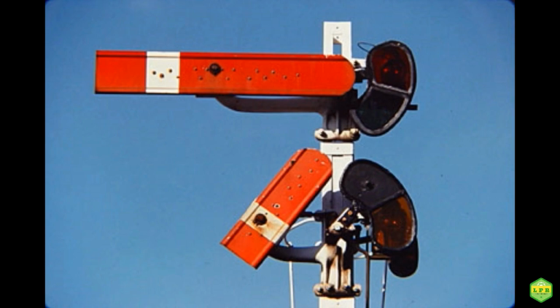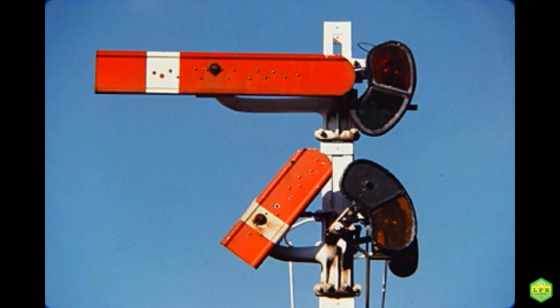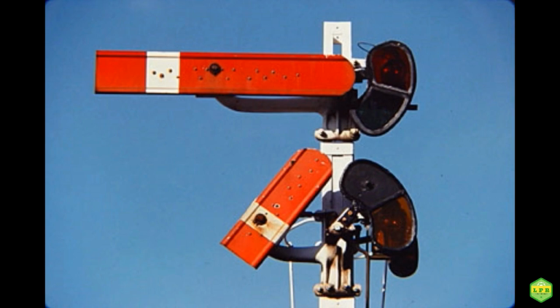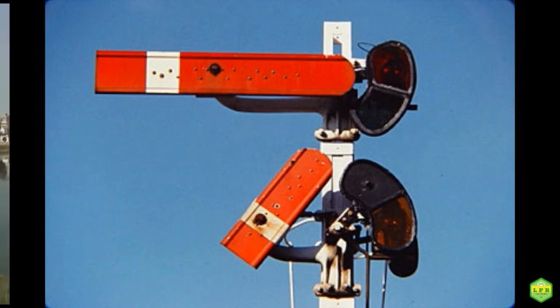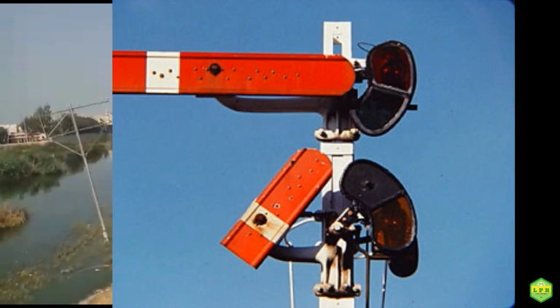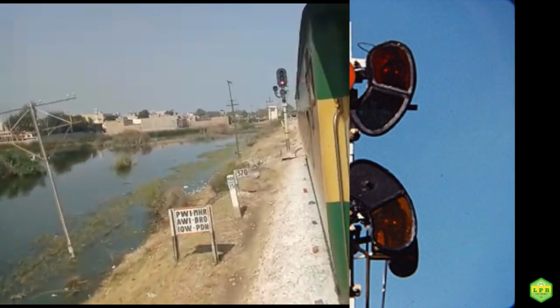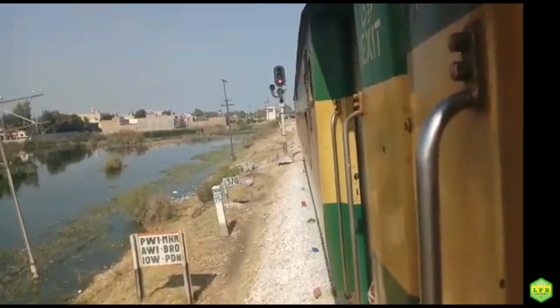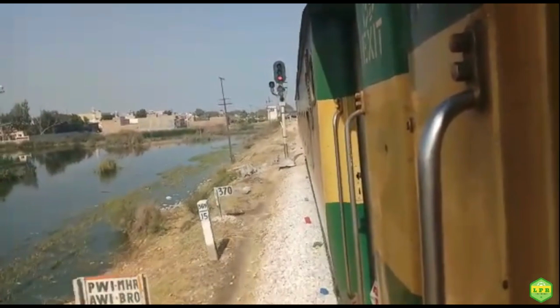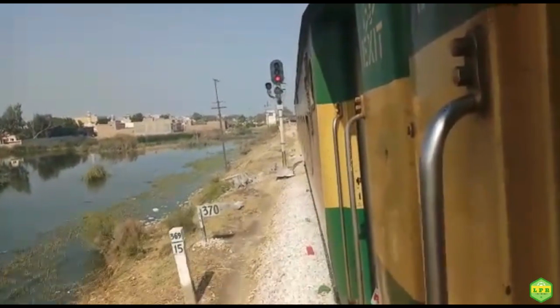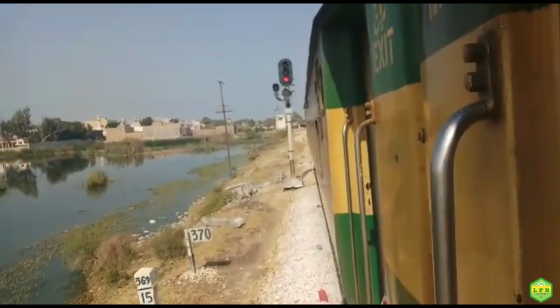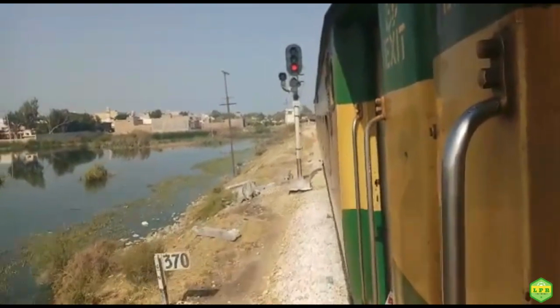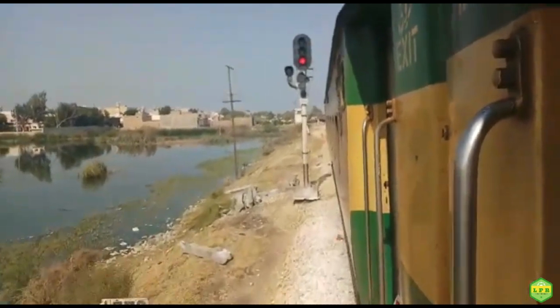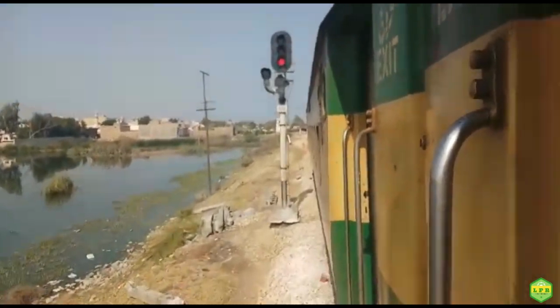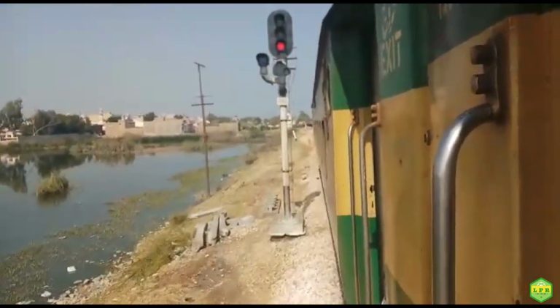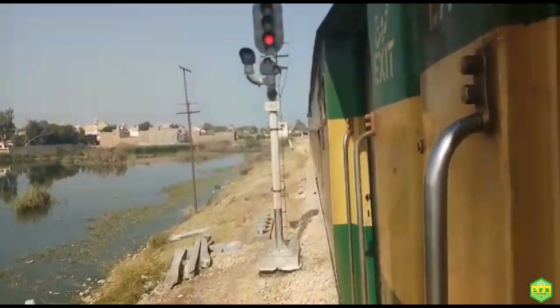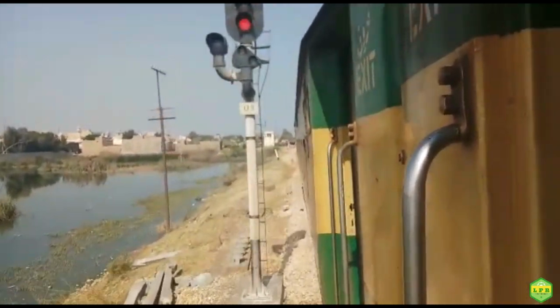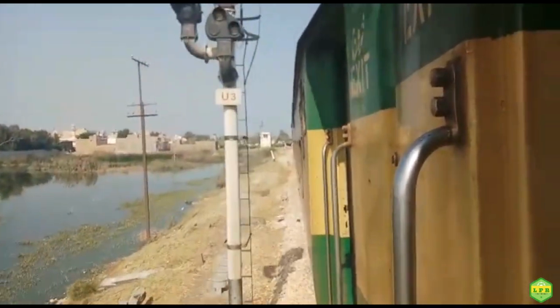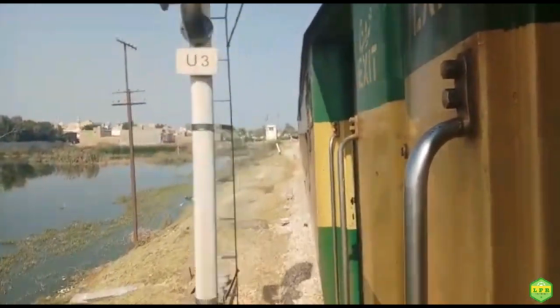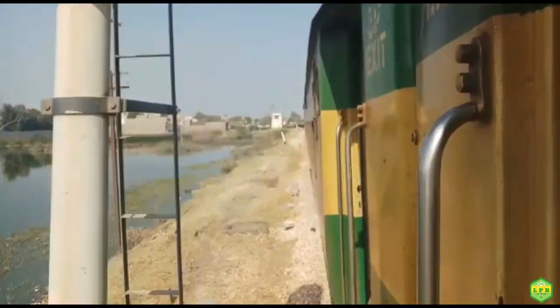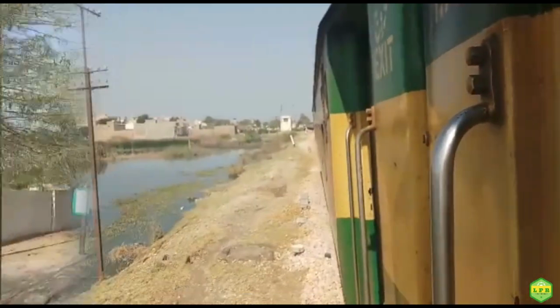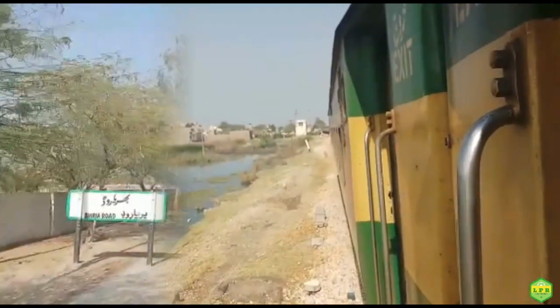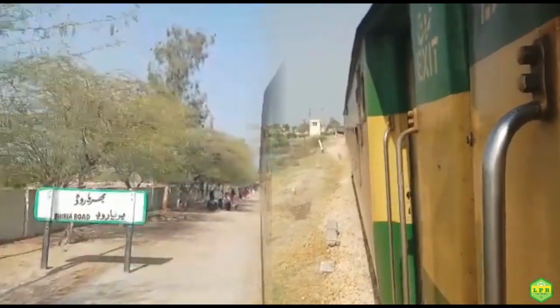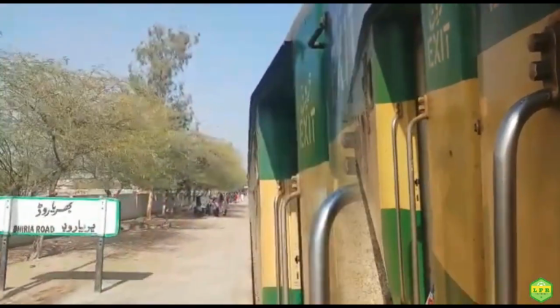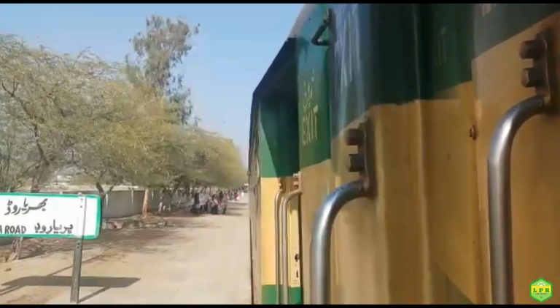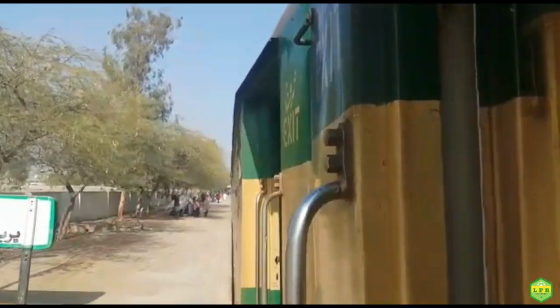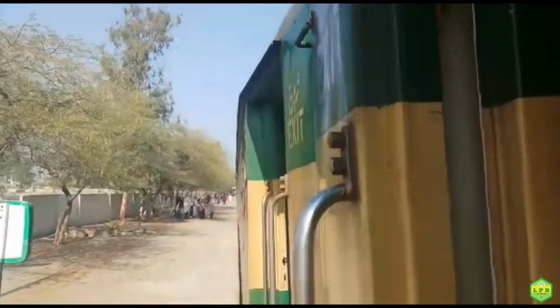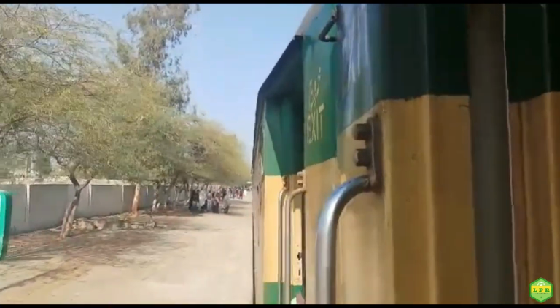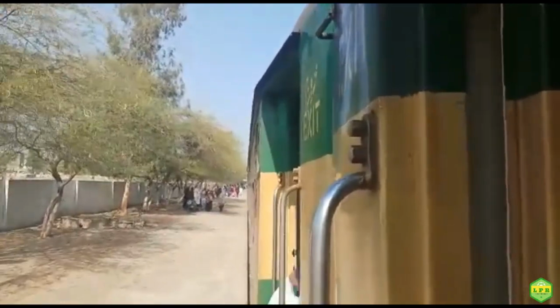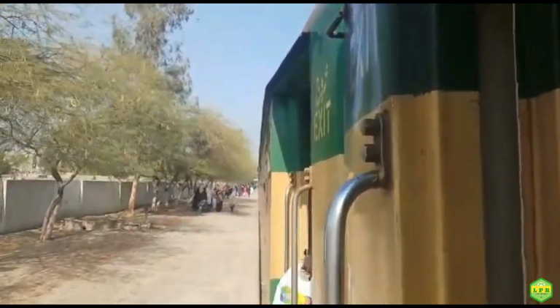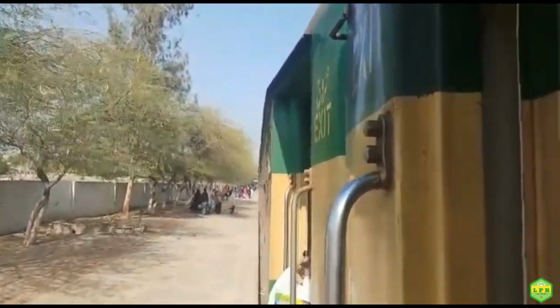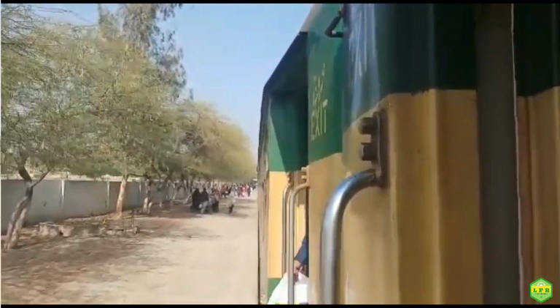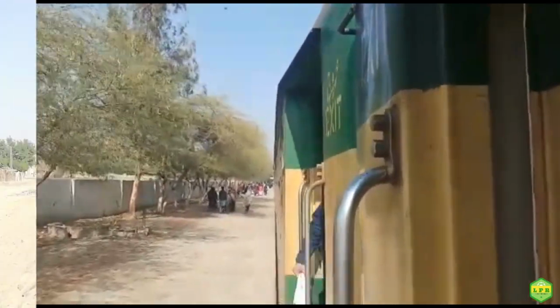When the stopping point is less than 300 metres away, these trains can still be stopped safely by the driver.